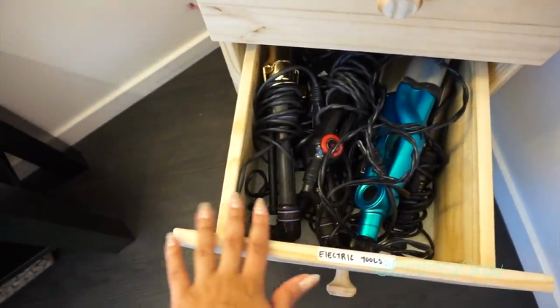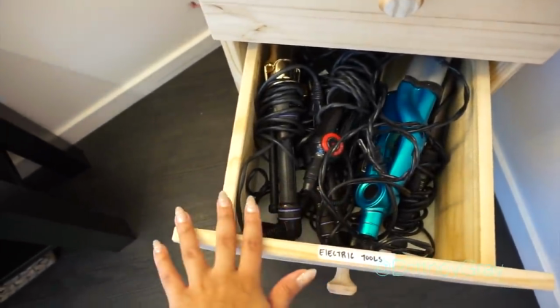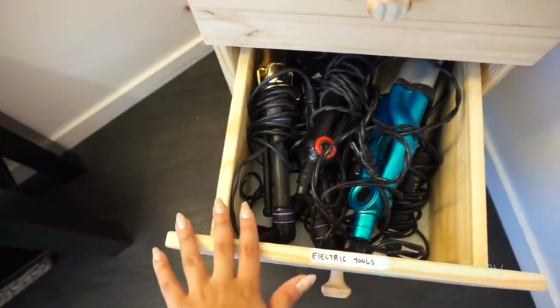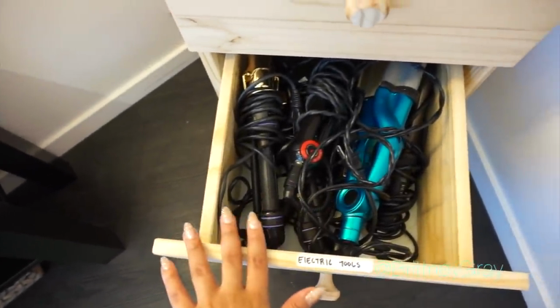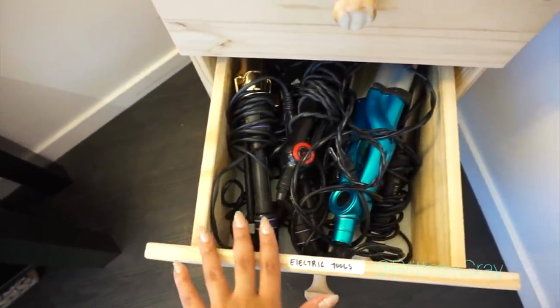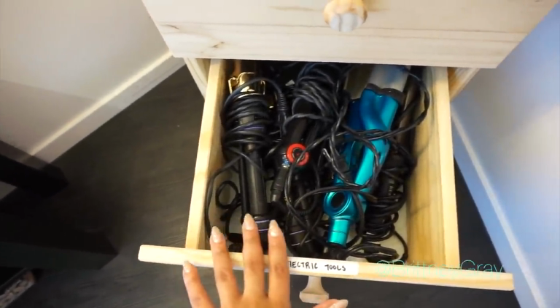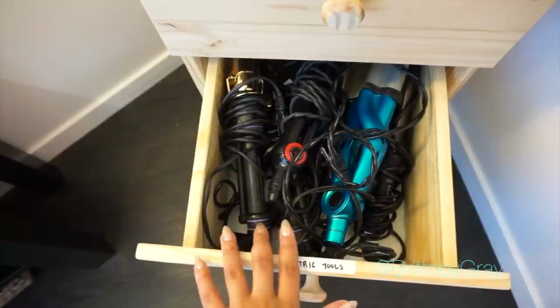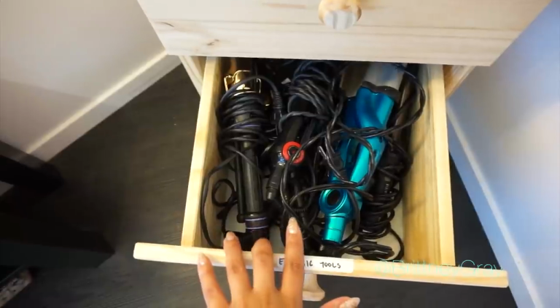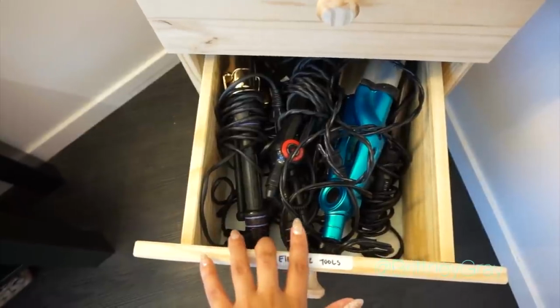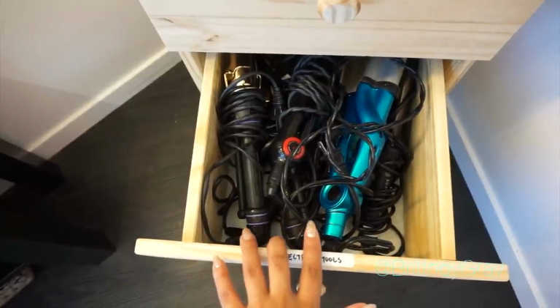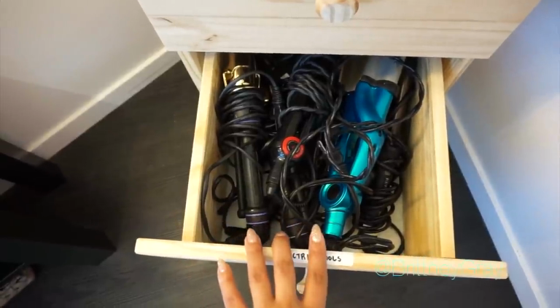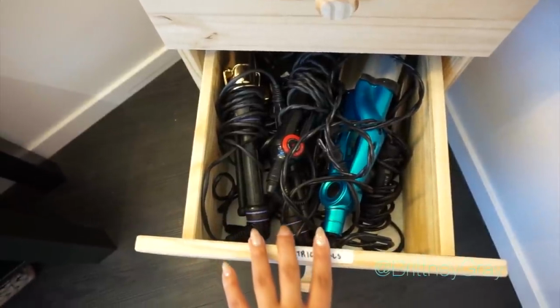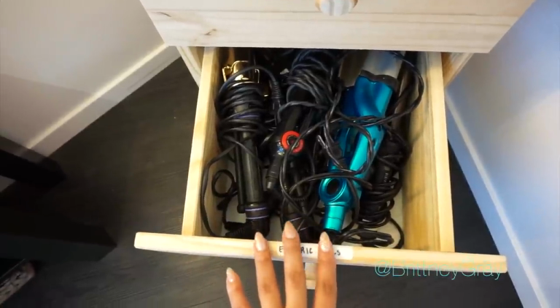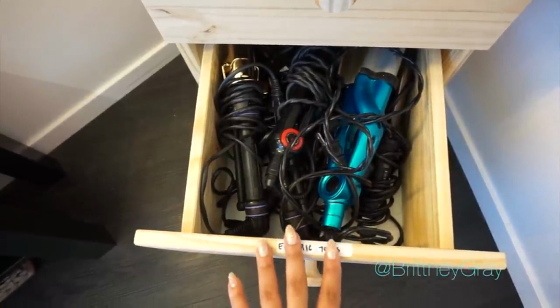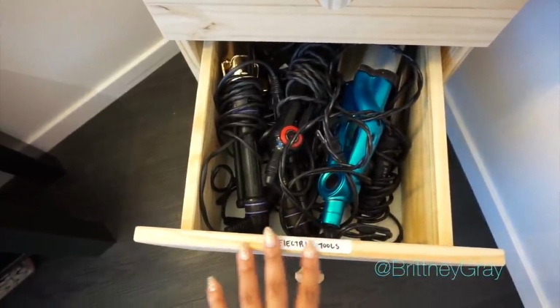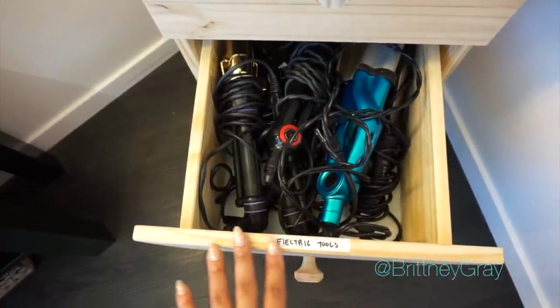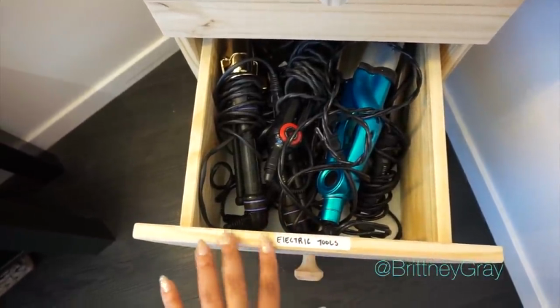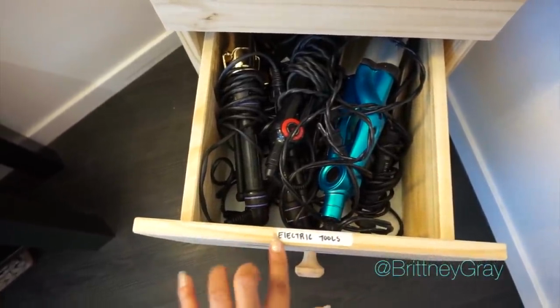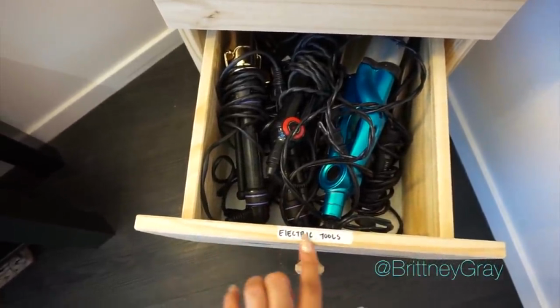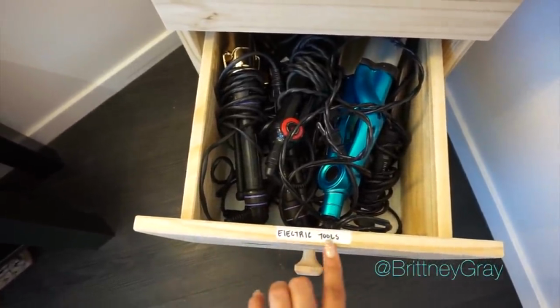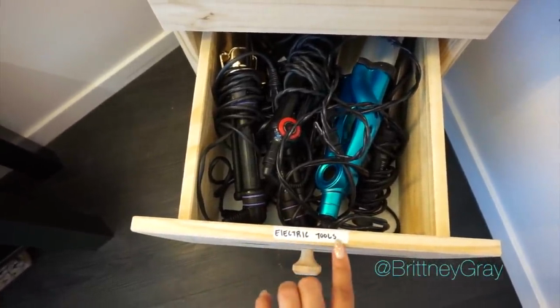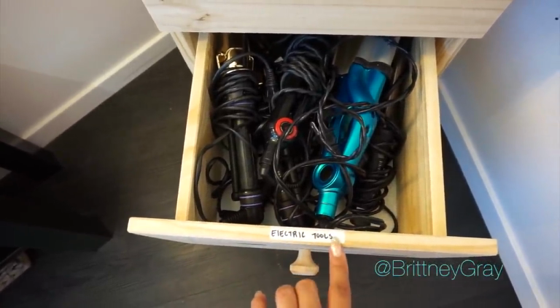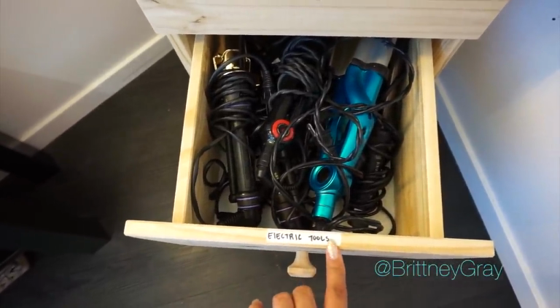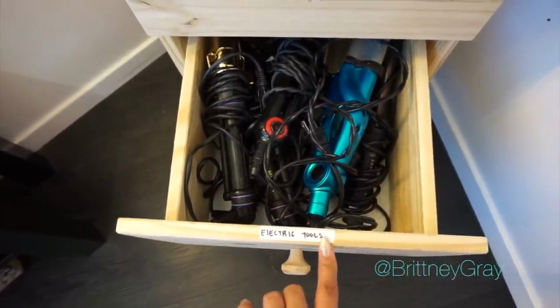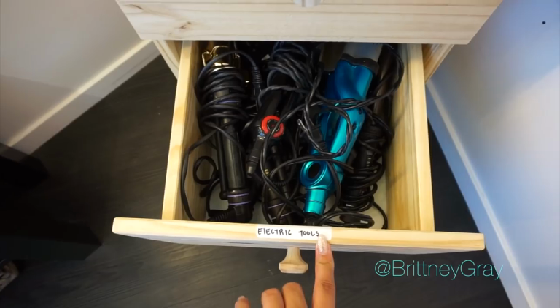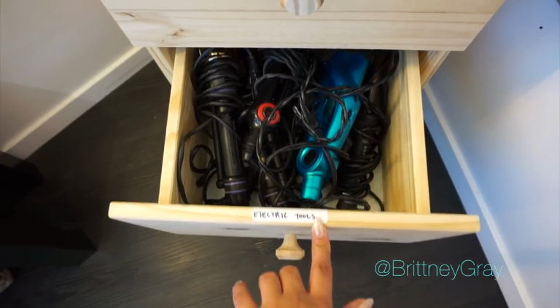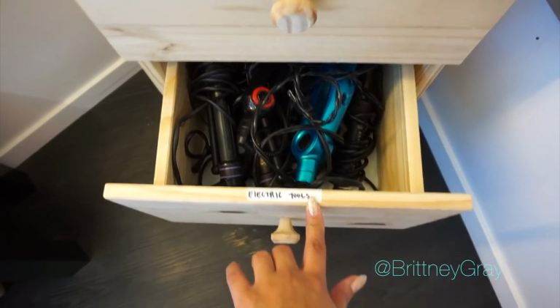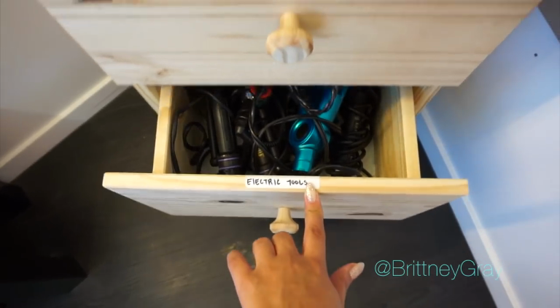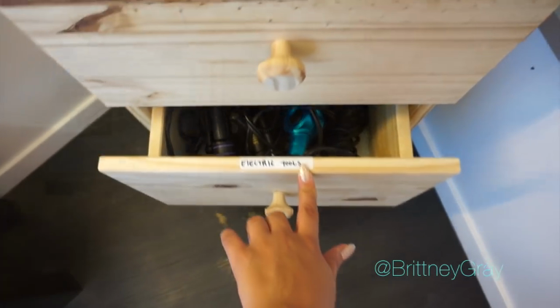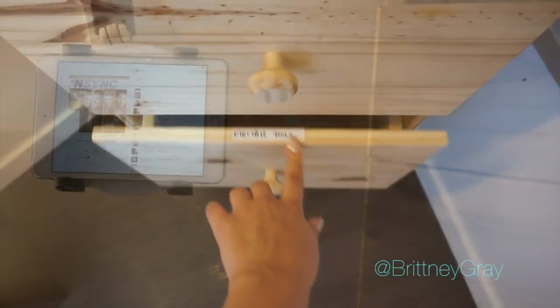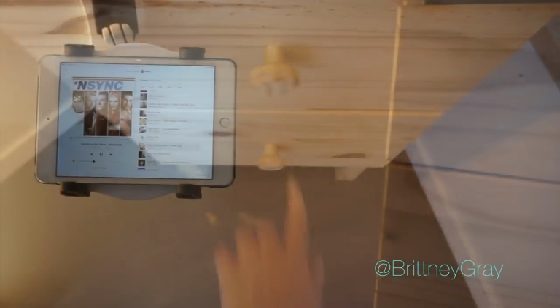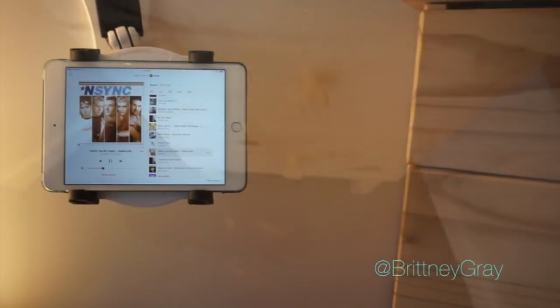This drawer is for my electric tools: curling irons, flat irons, deep wavers — everything that you plug in.